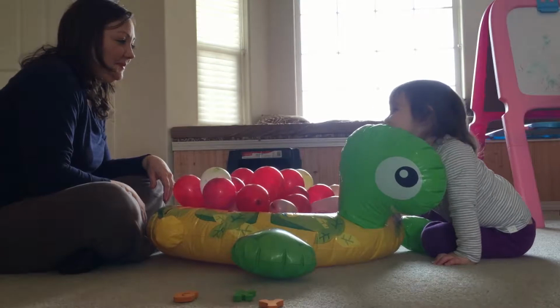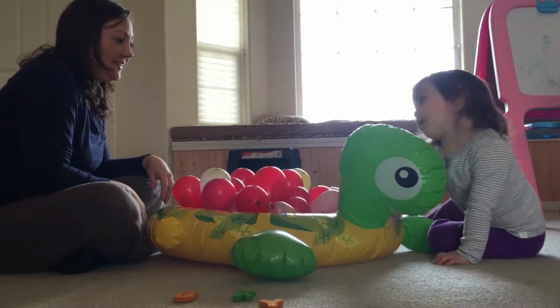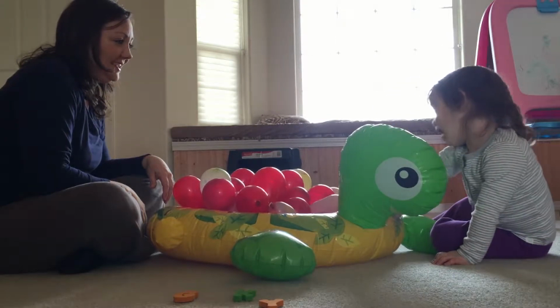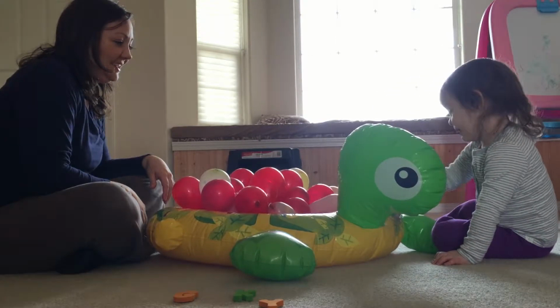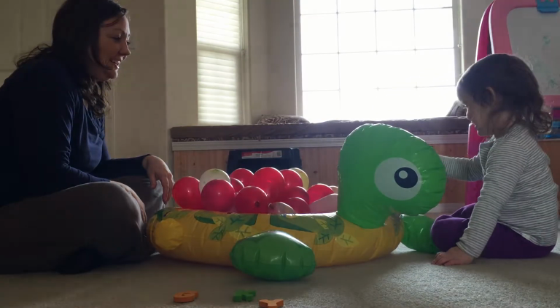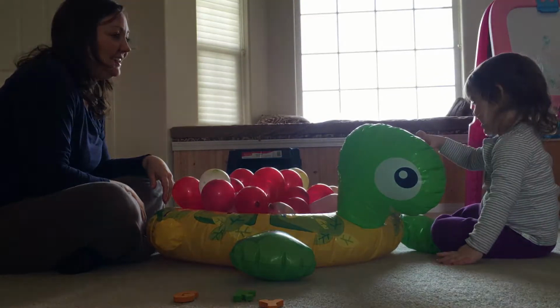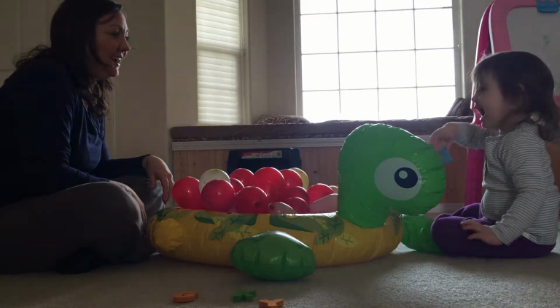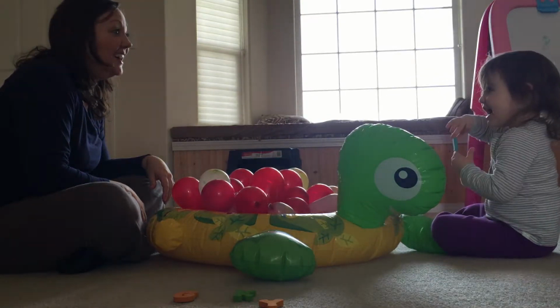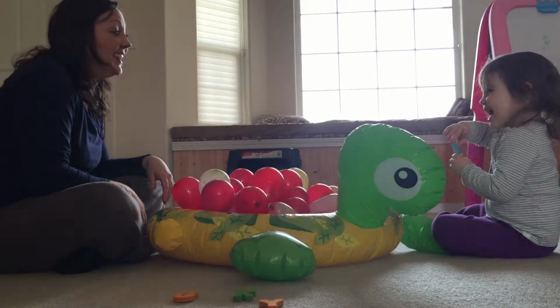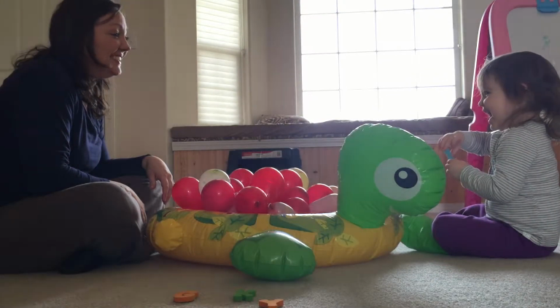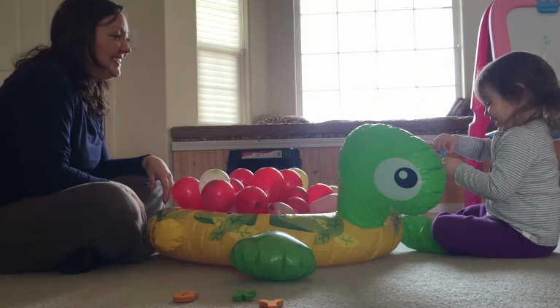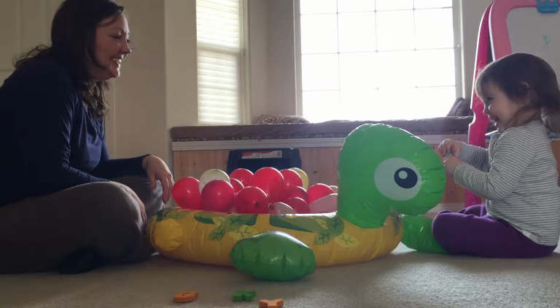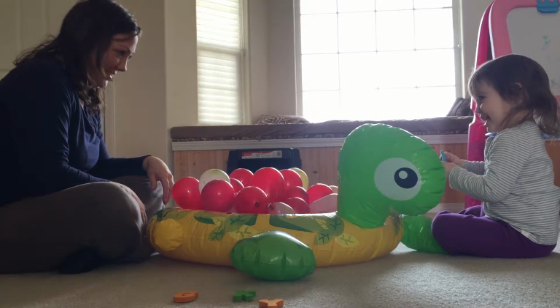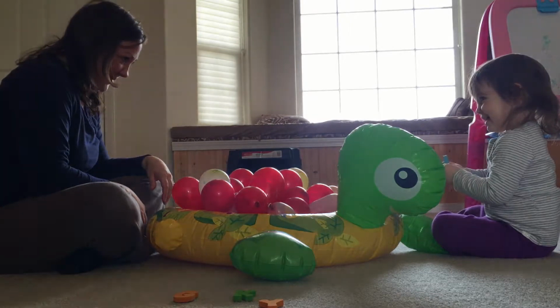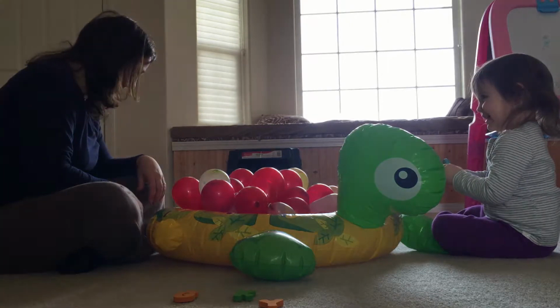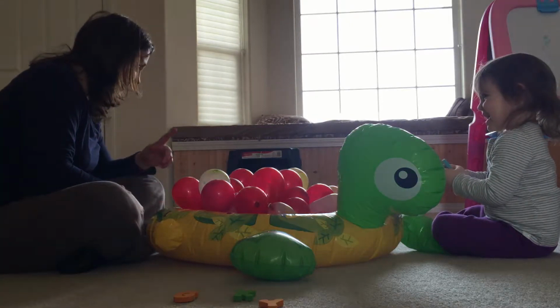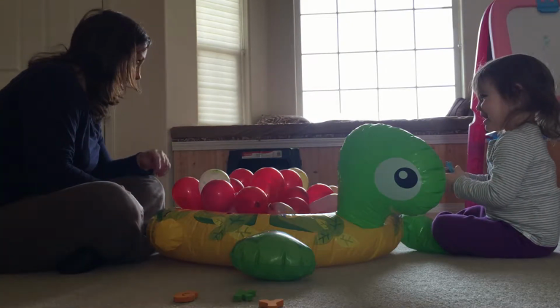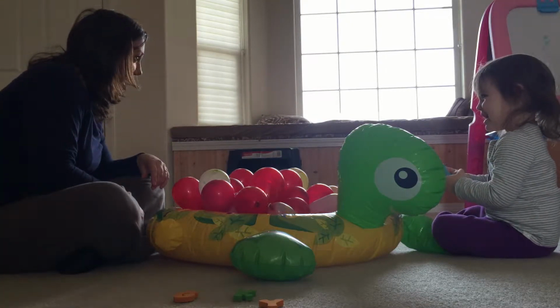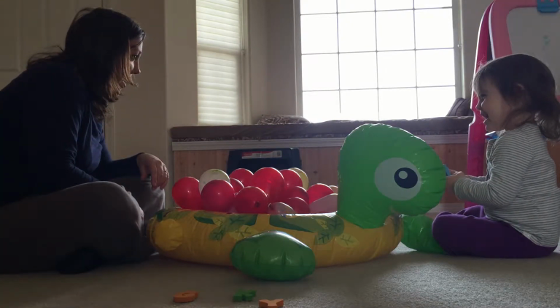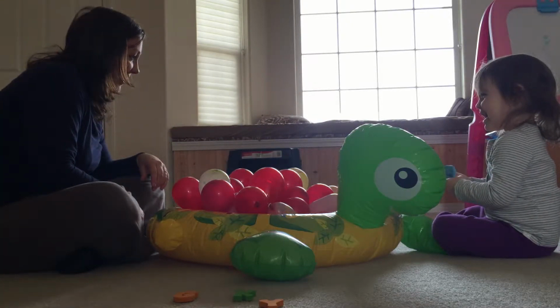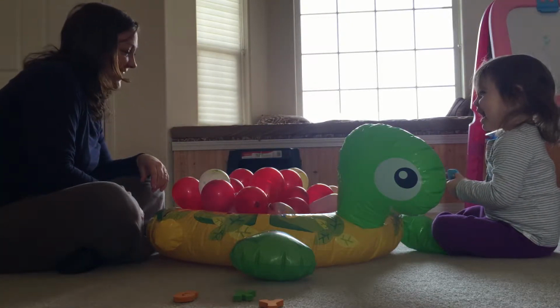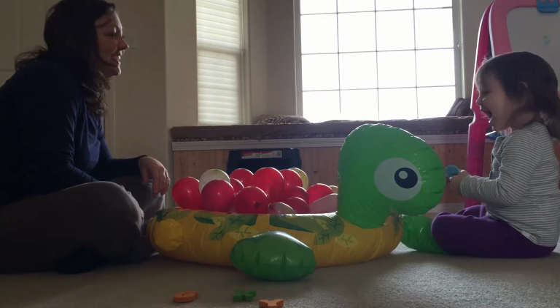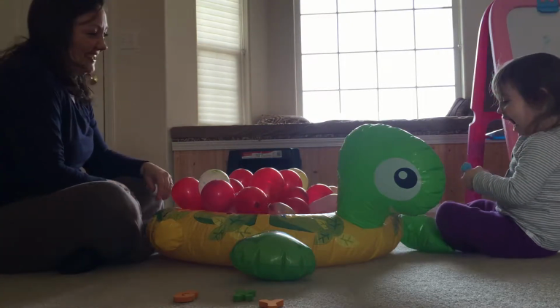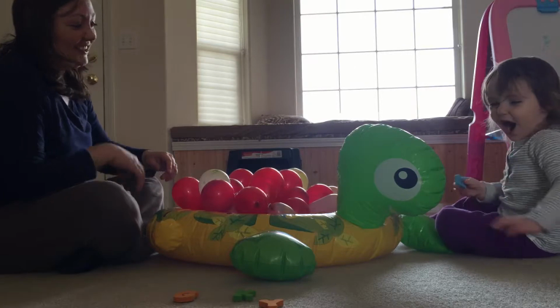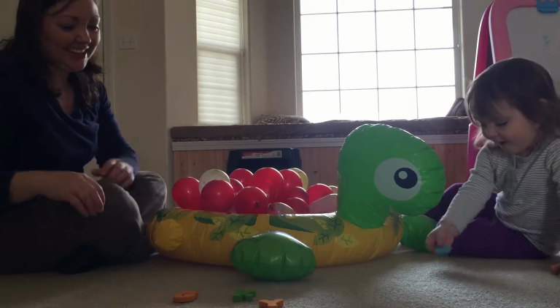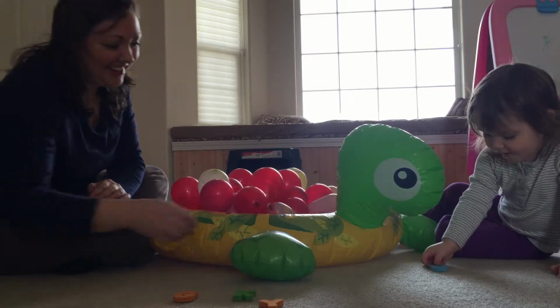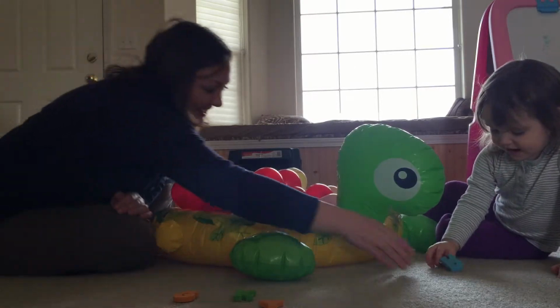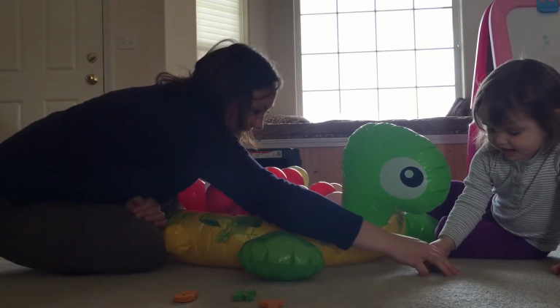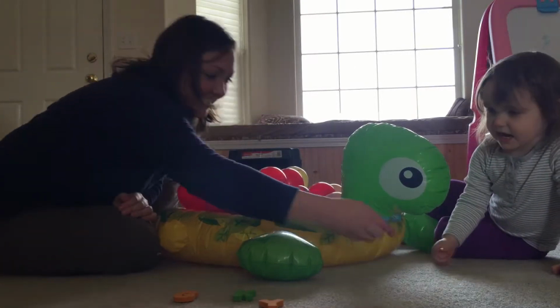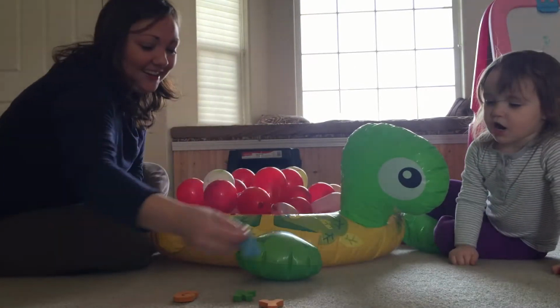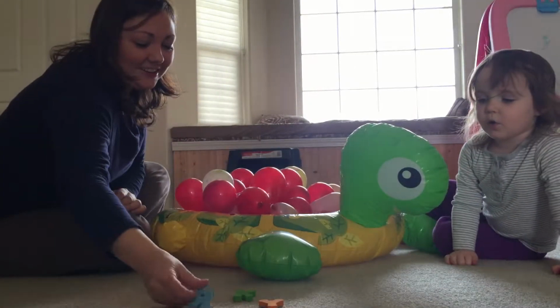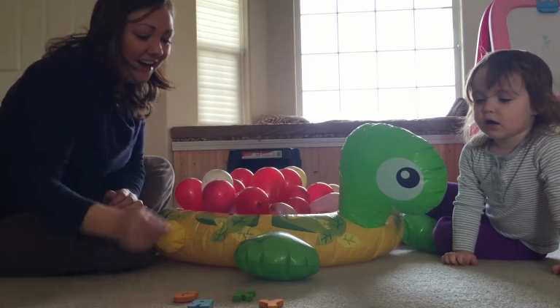Can I find that number? Yeah. What is it? K. No, what is it? Almost. R. R. It looks kind of like a K, huh? There's our R.